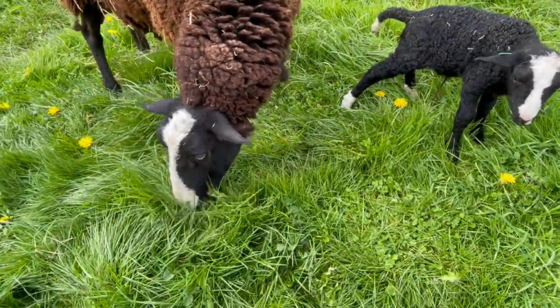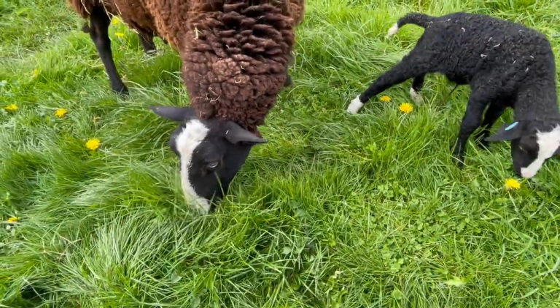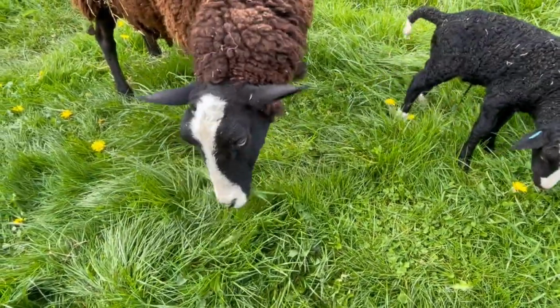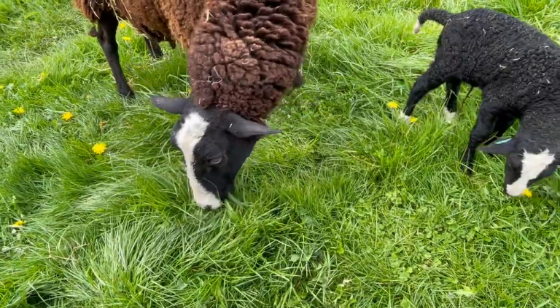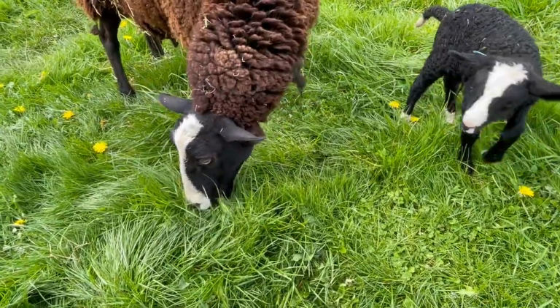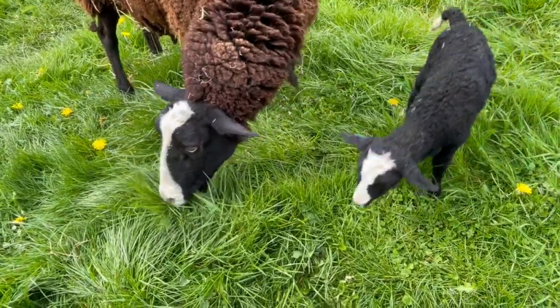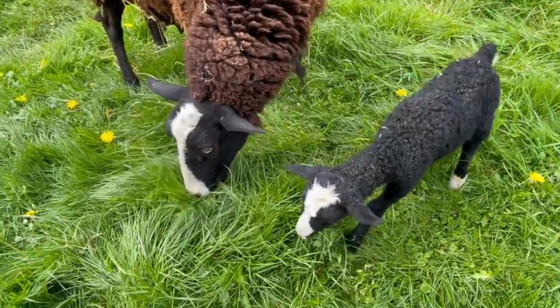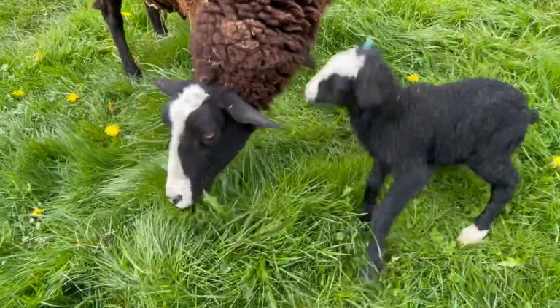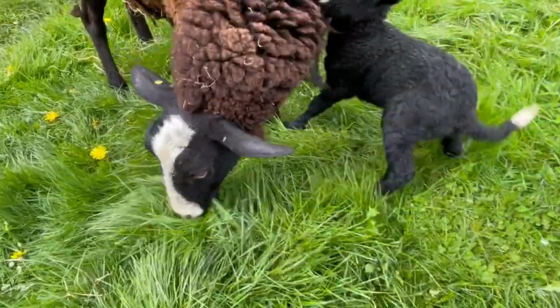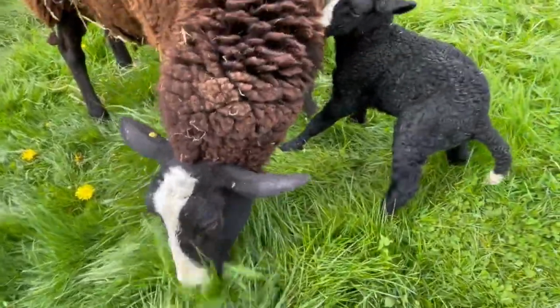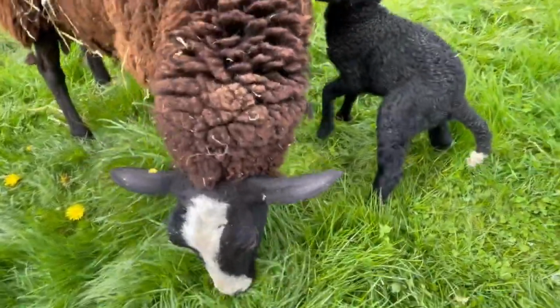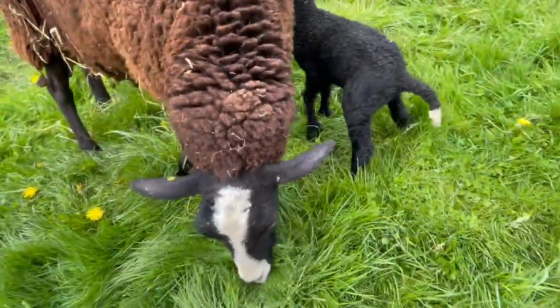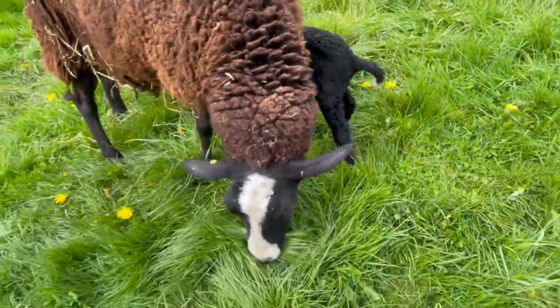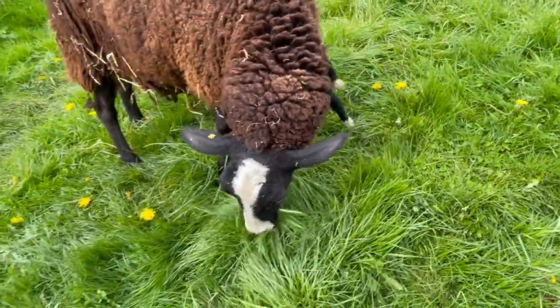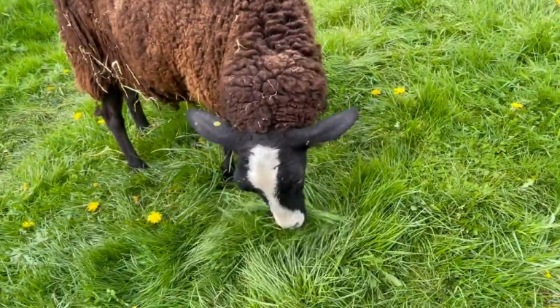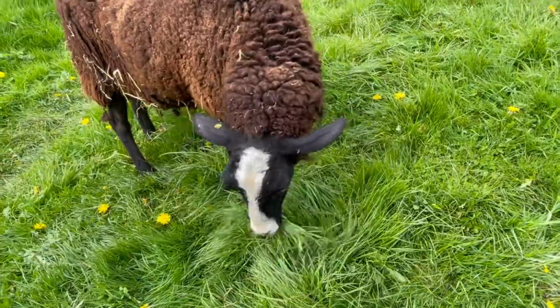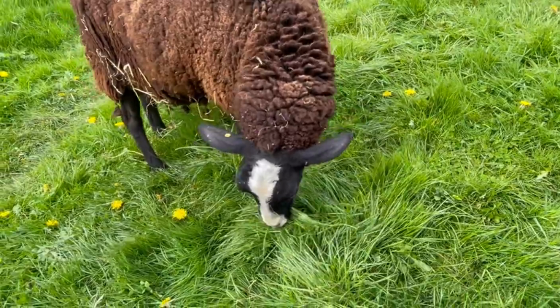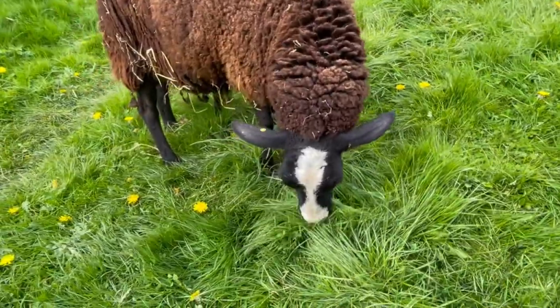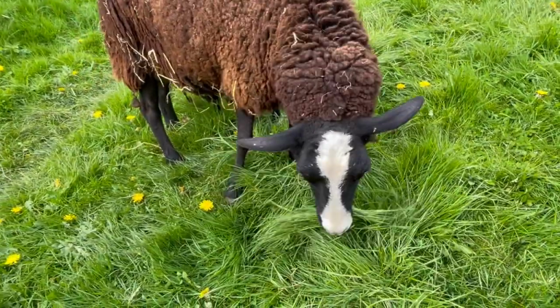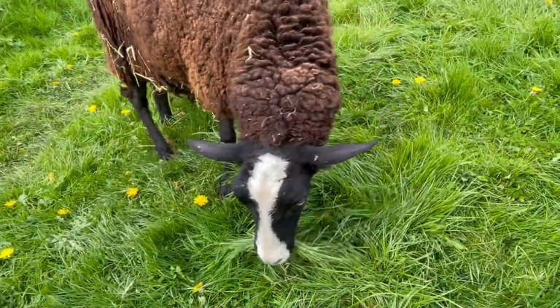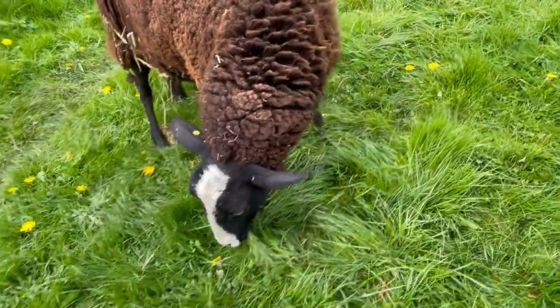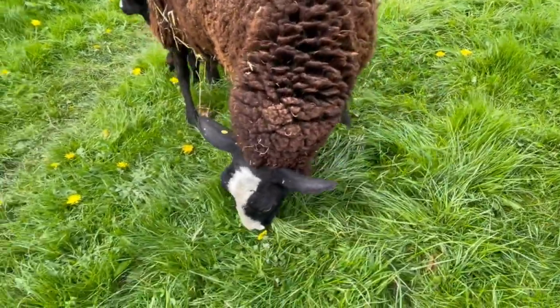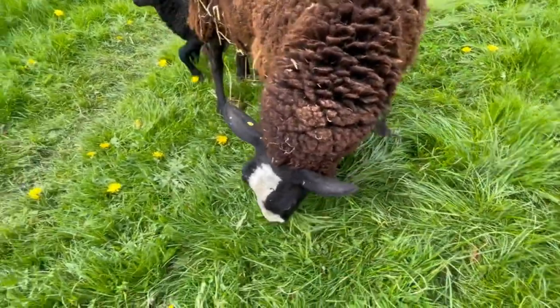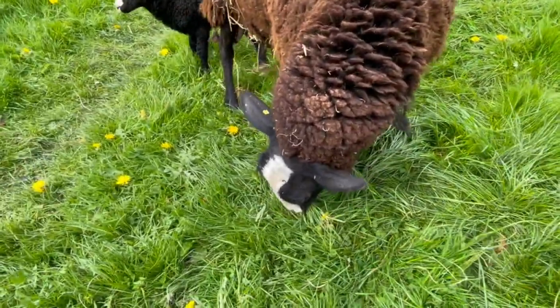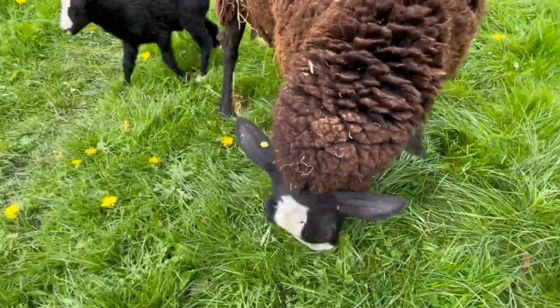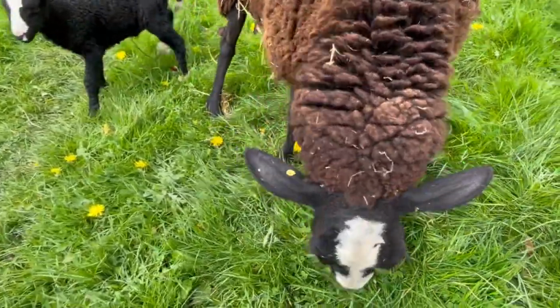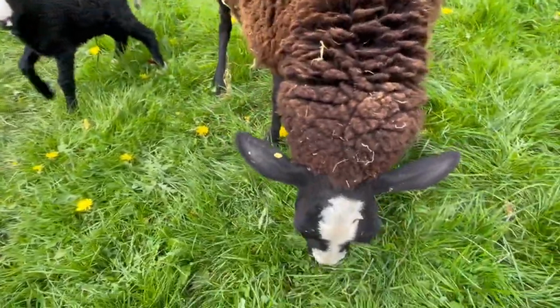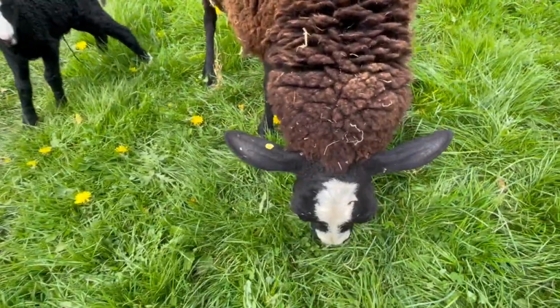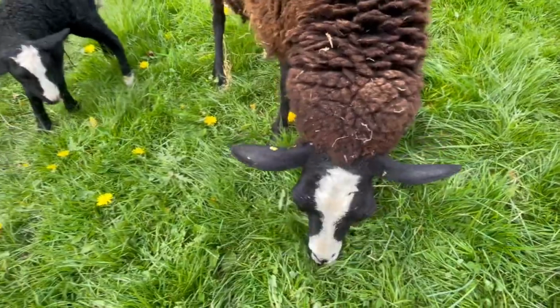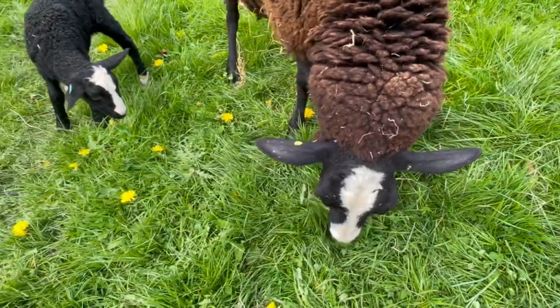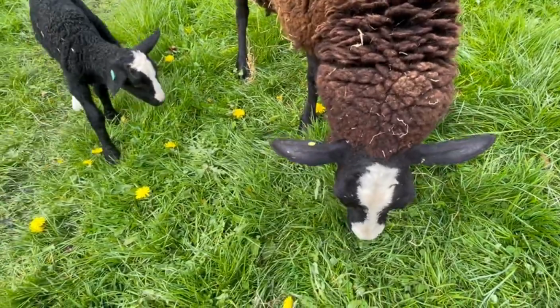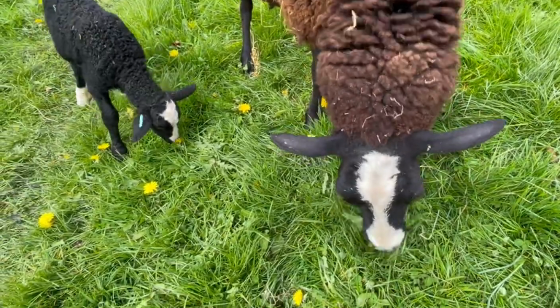She's eating grass — she's having a balanced diet of grass and dandelions. There's some clover there too, but the real thing she's eating are the dandelions.